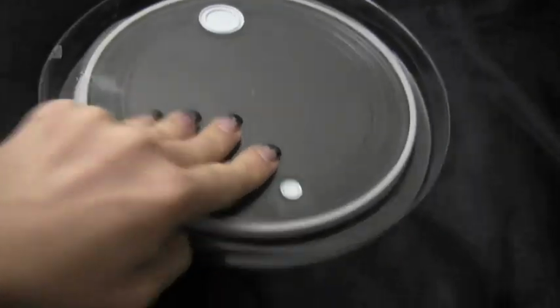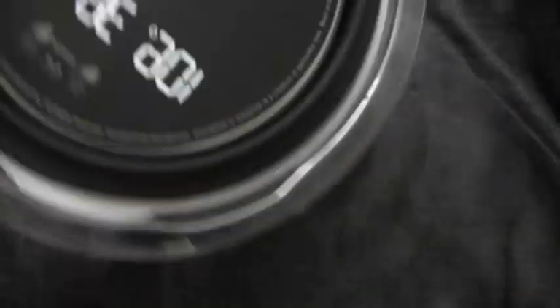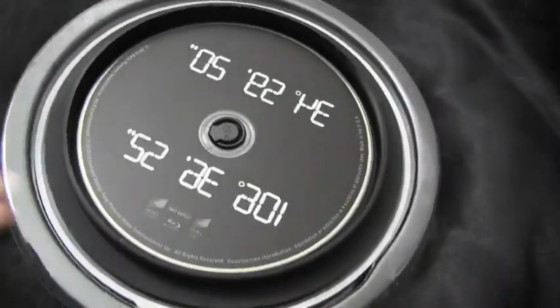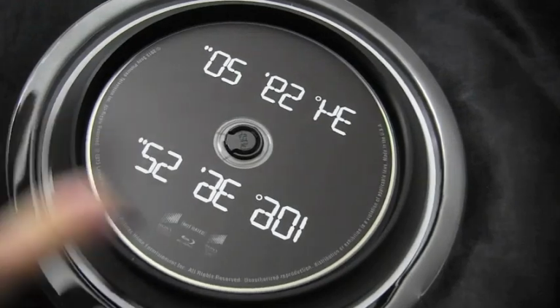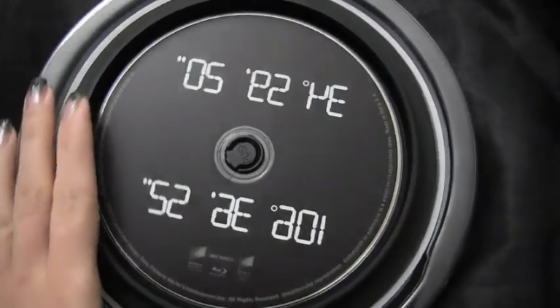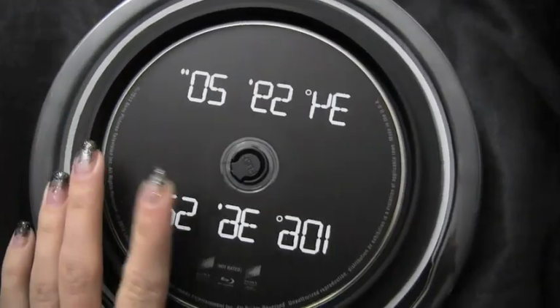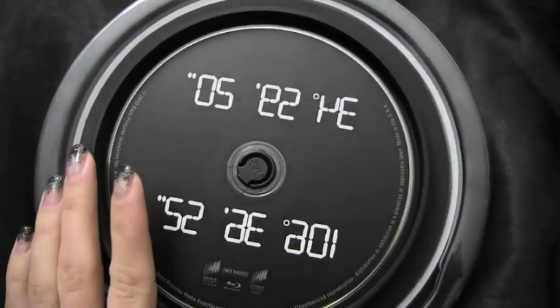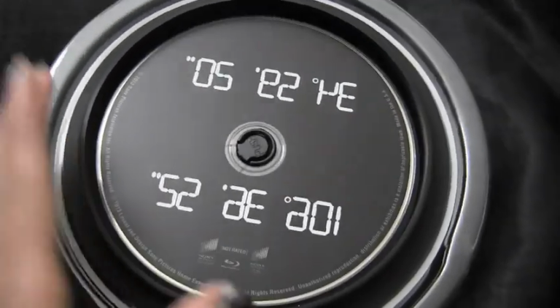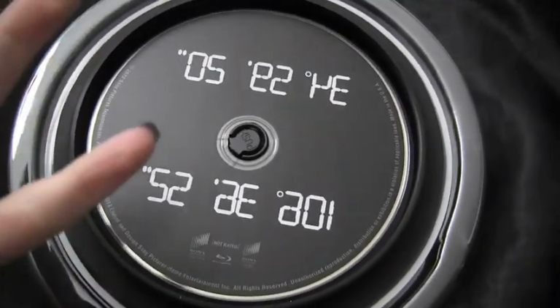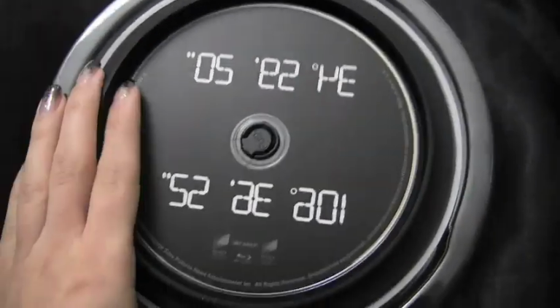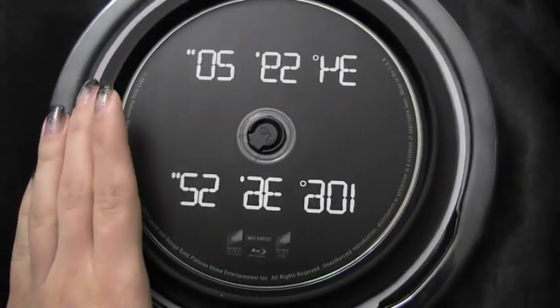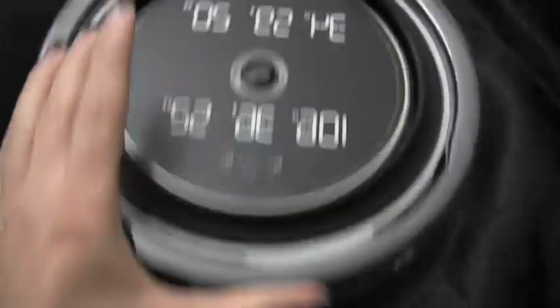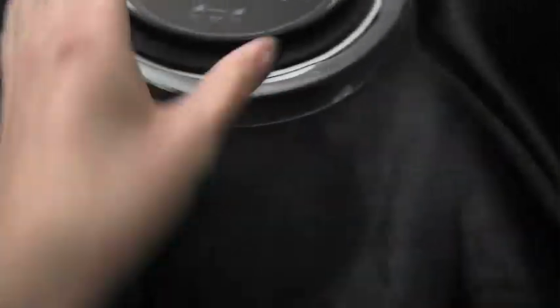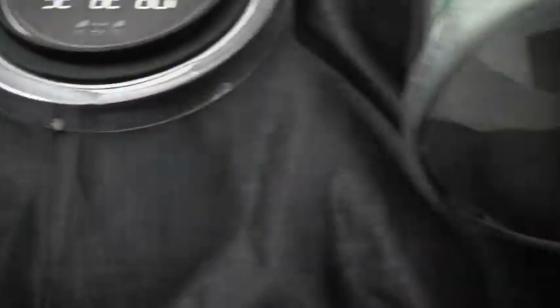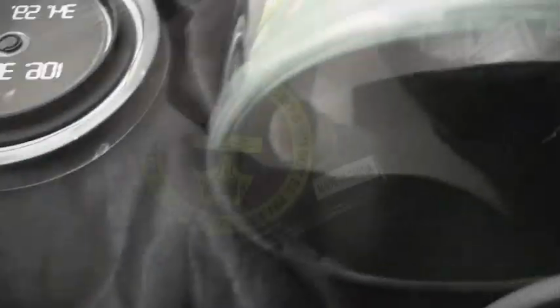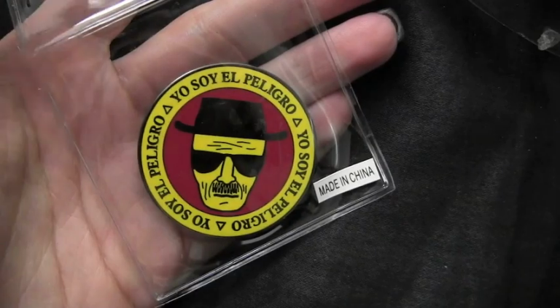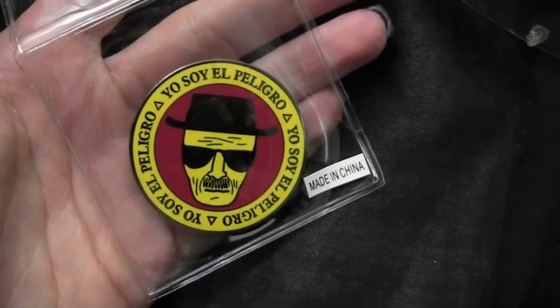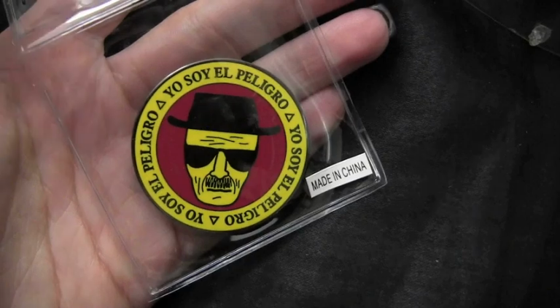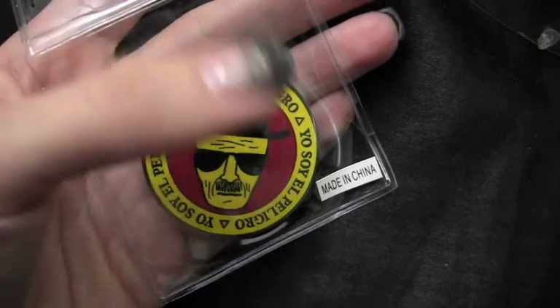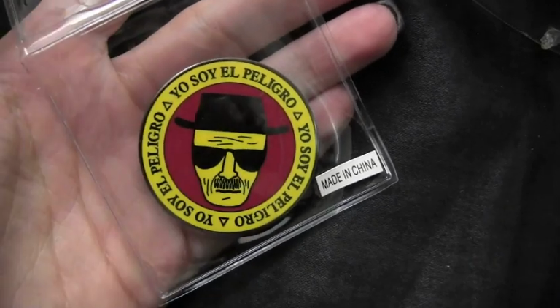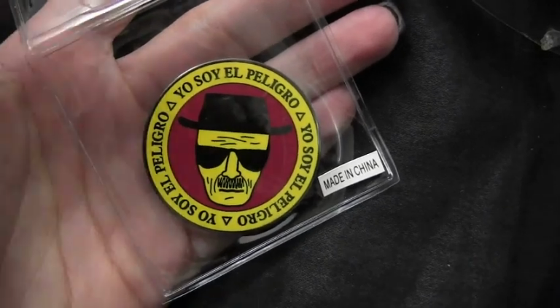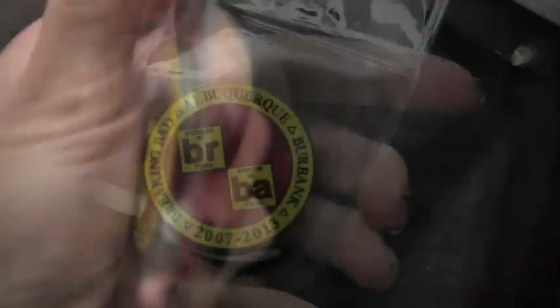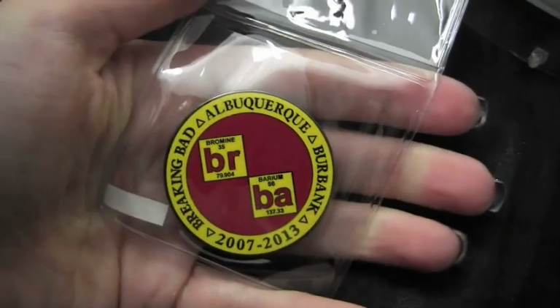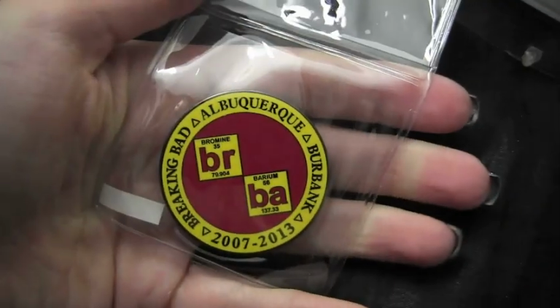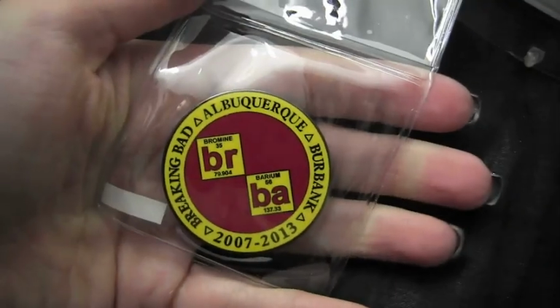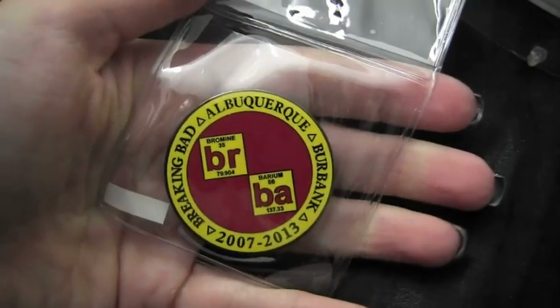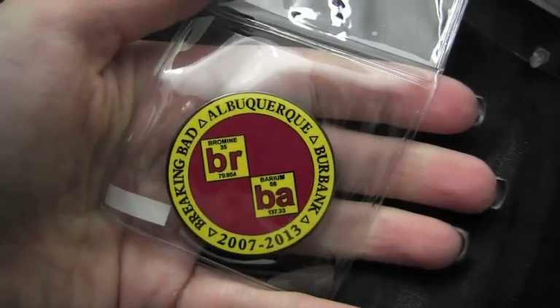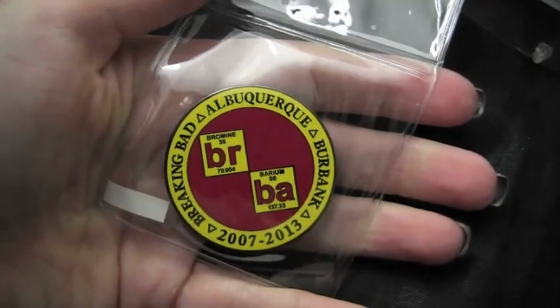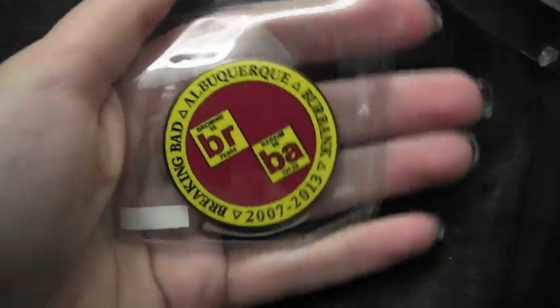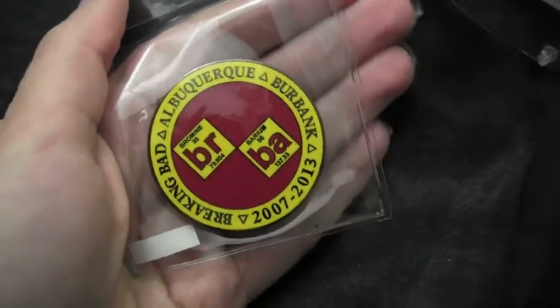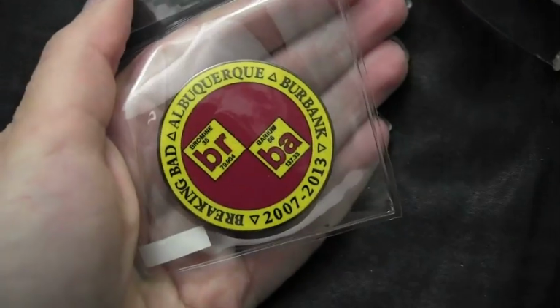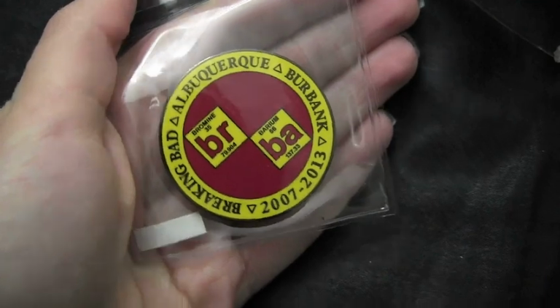It's actually still attached — I have to take that off — but you can see right here, here are the coordinates, which I thought was really dope. Here's the collectible coin that it comes with. I really love this. In the back it's got Albuquerque and Burbank, and Burbank is right near me.